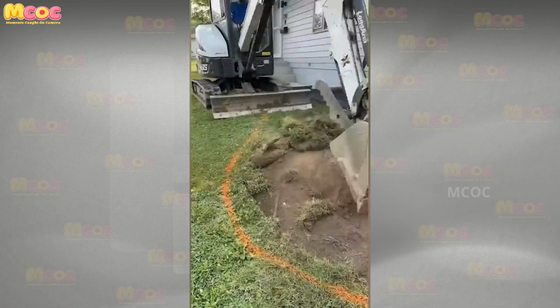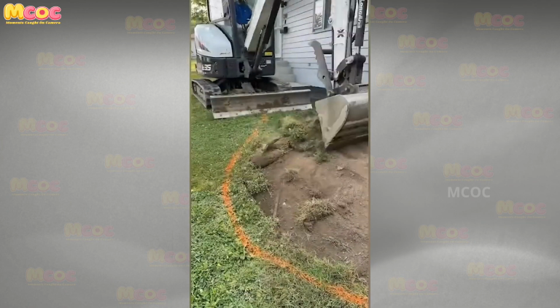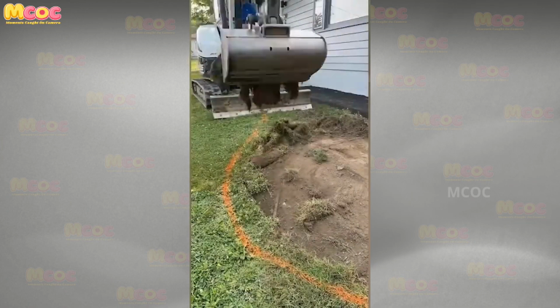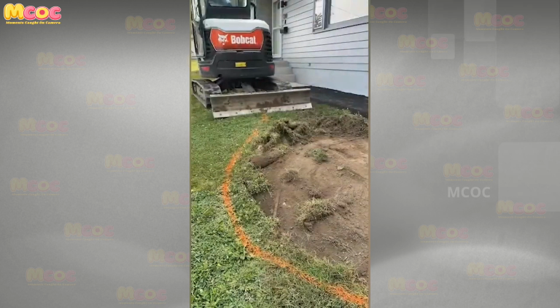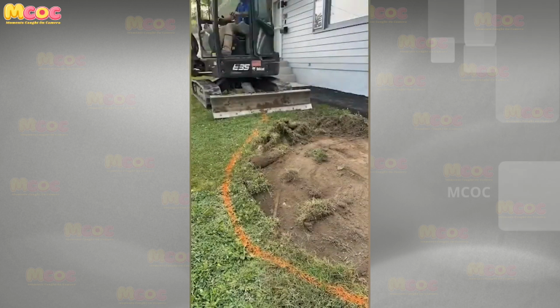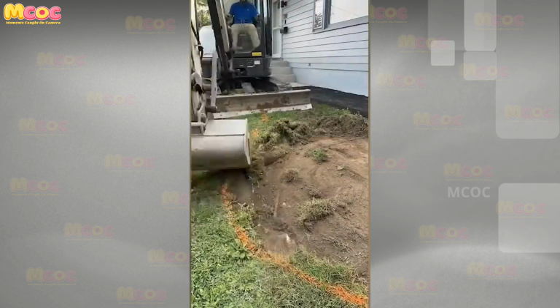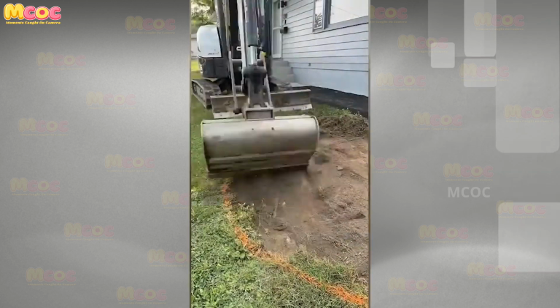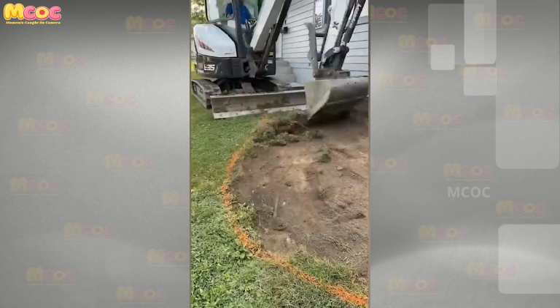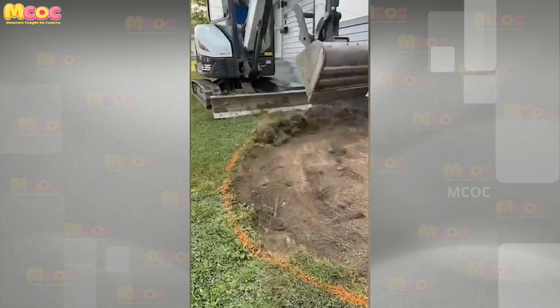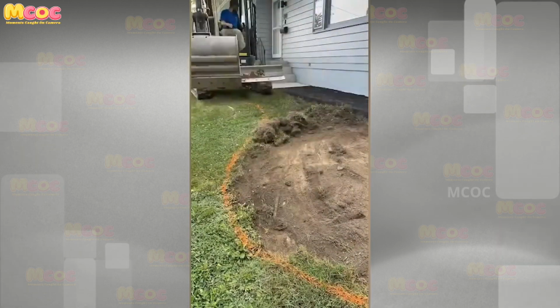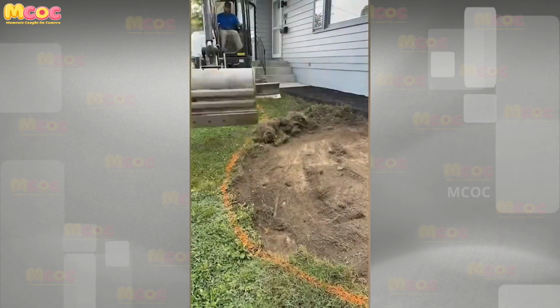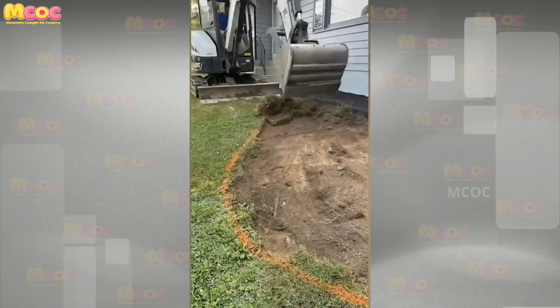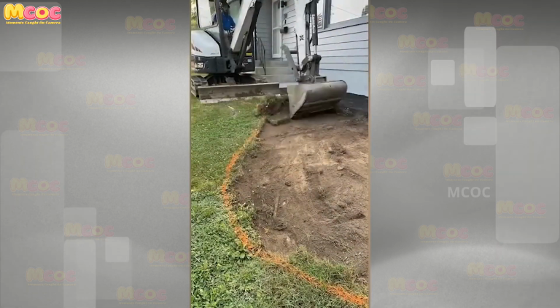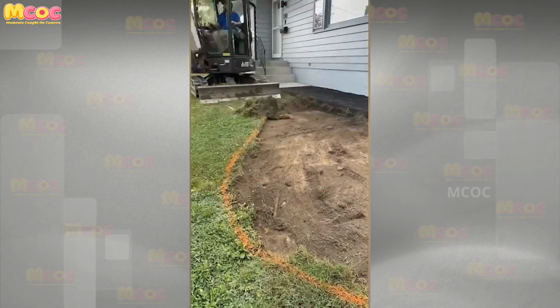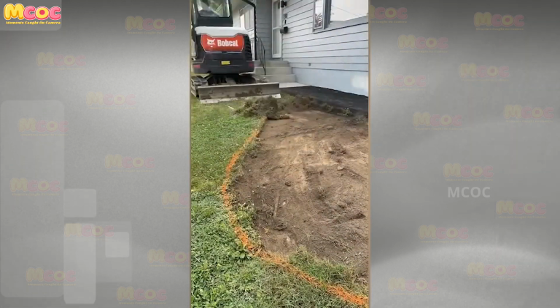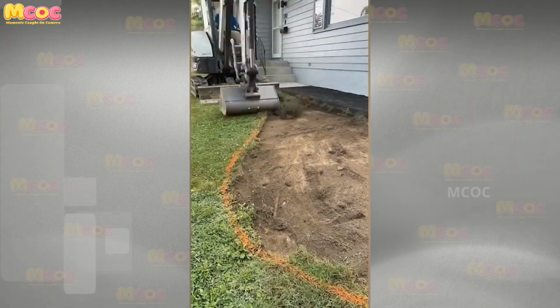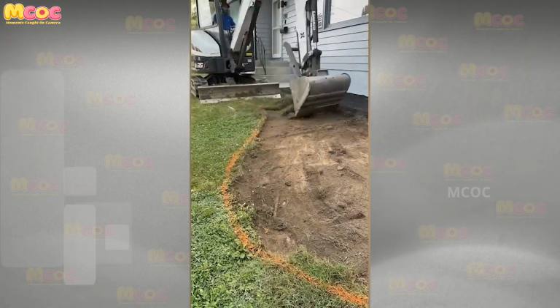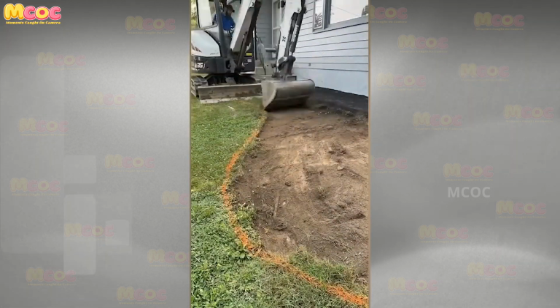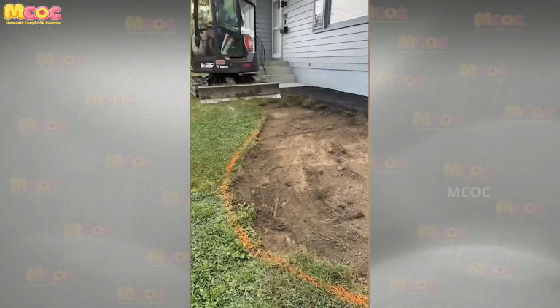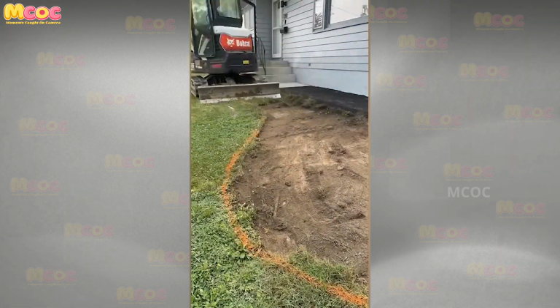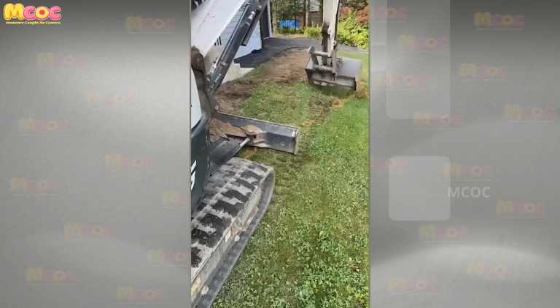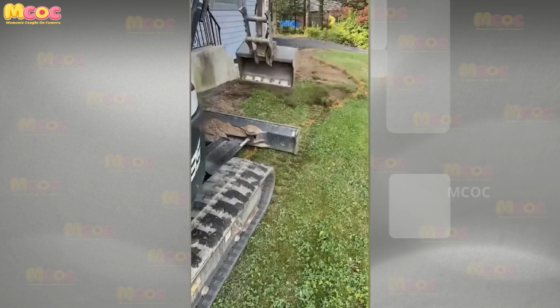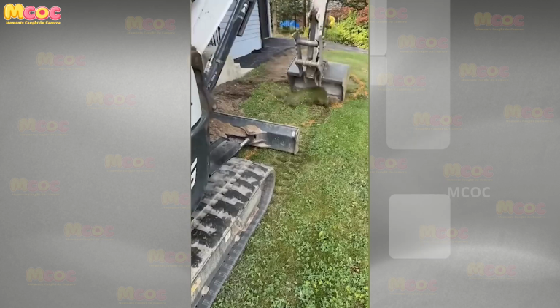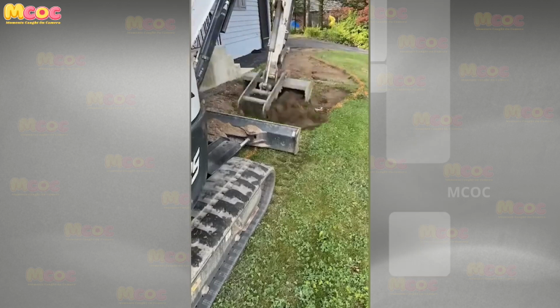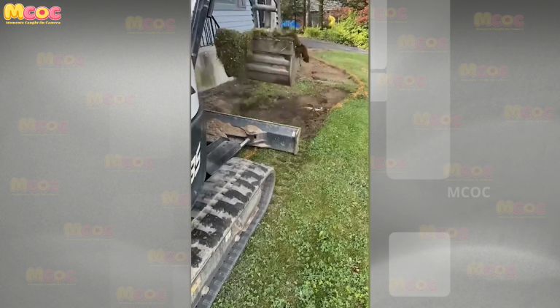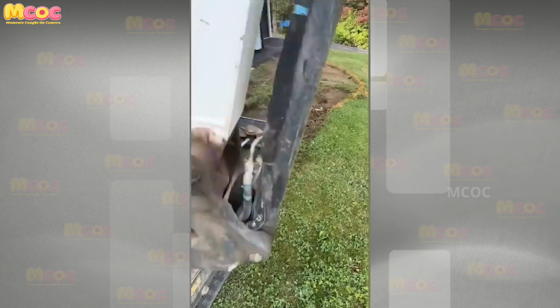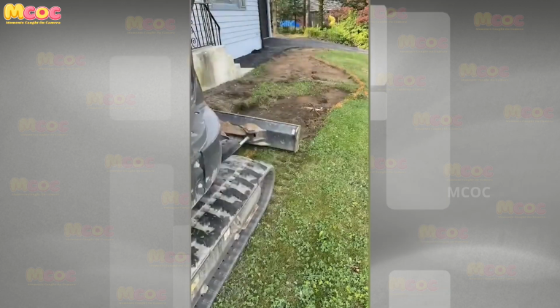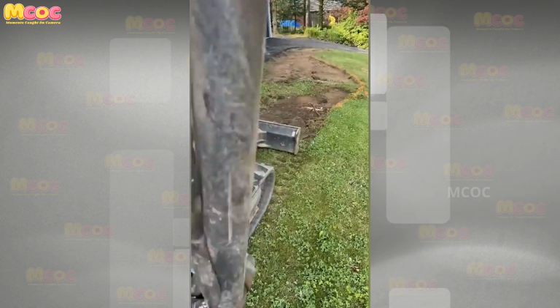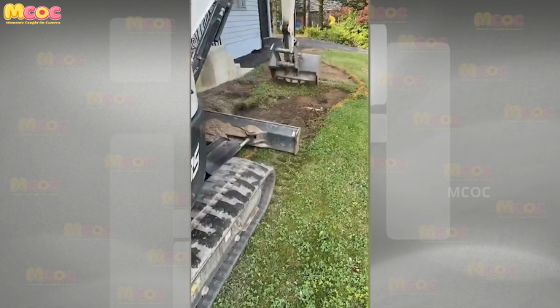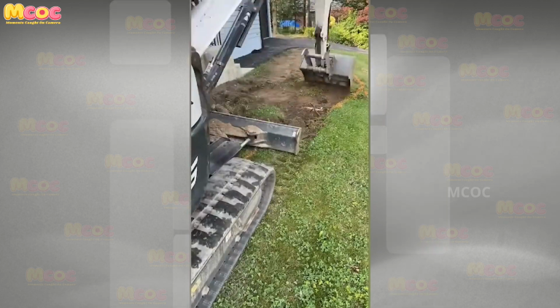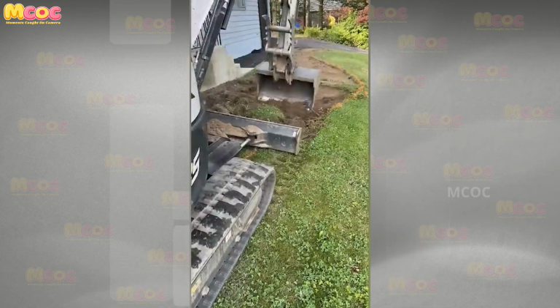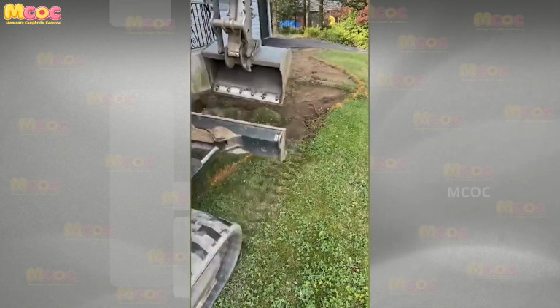Appreciate the incredible control required to scrape along a curved line with an excavator bucket — a task that demands serious skill.